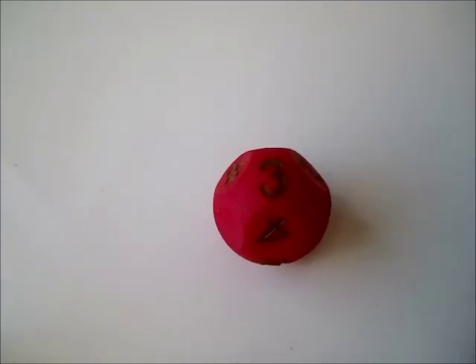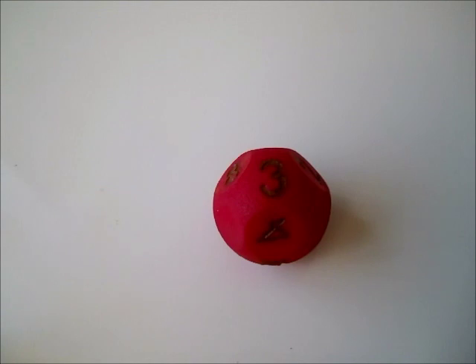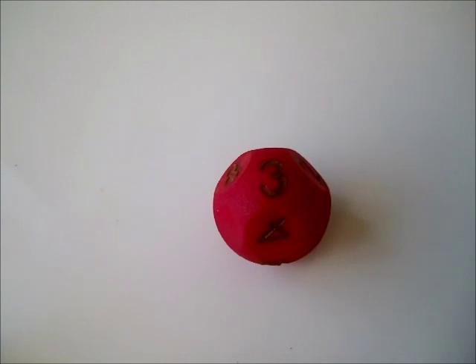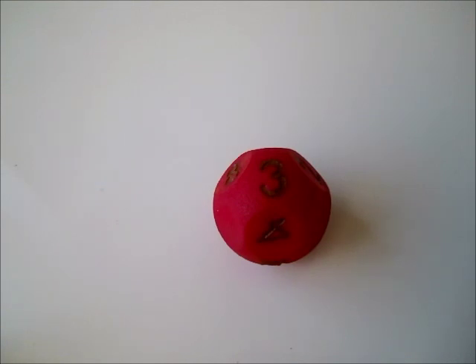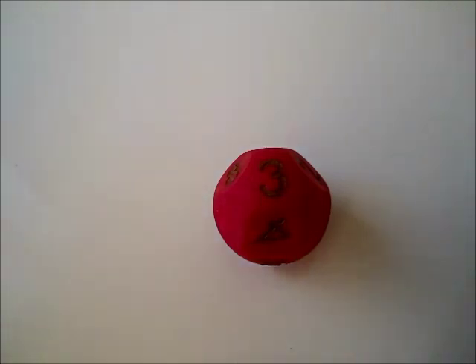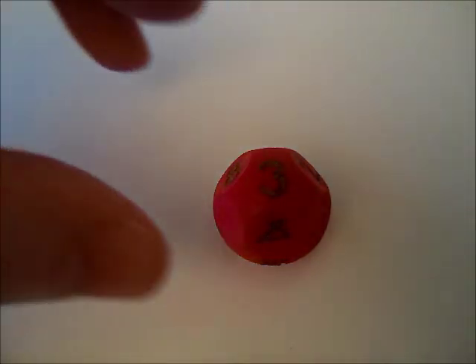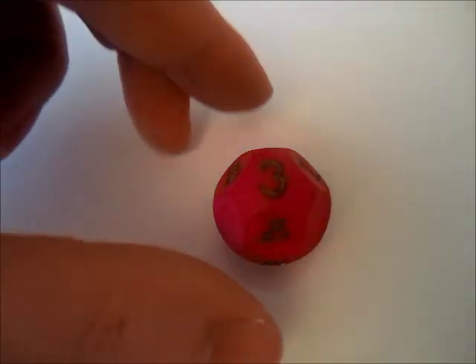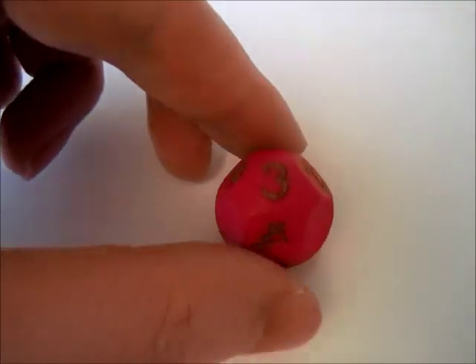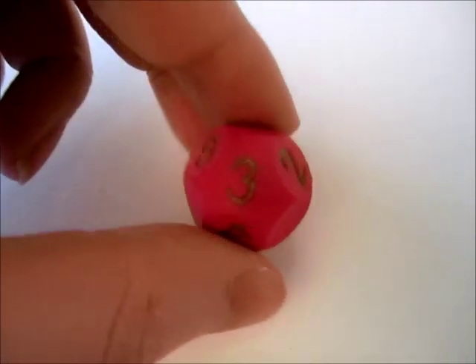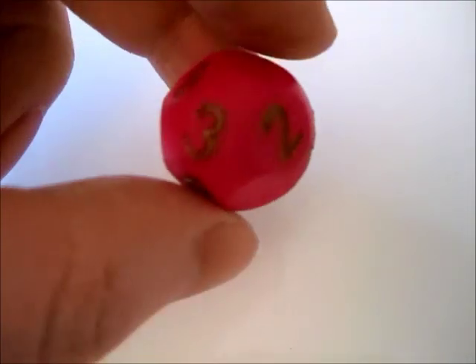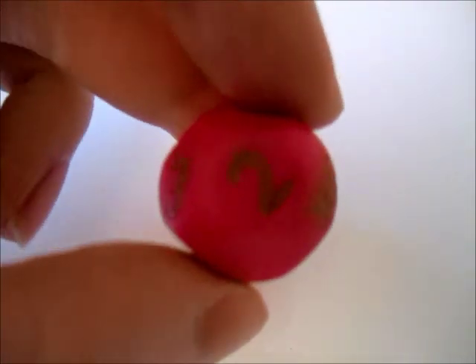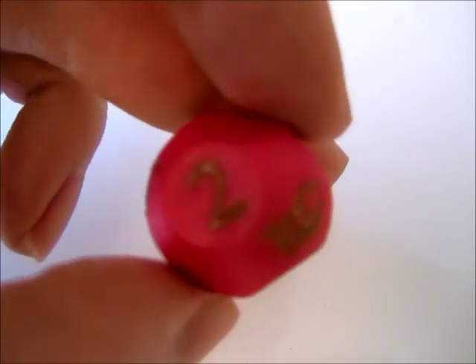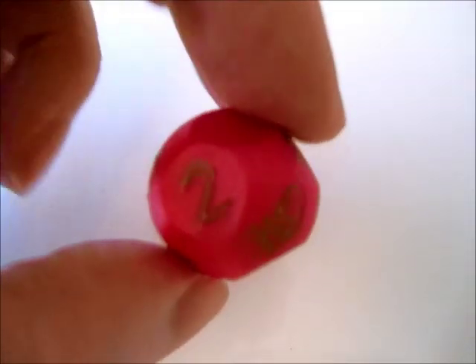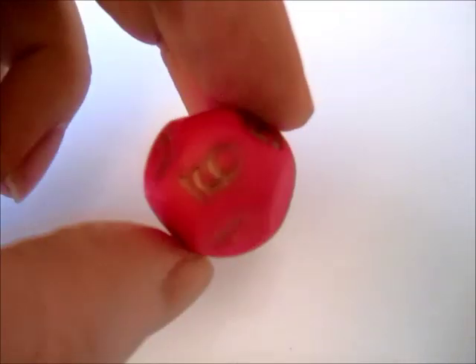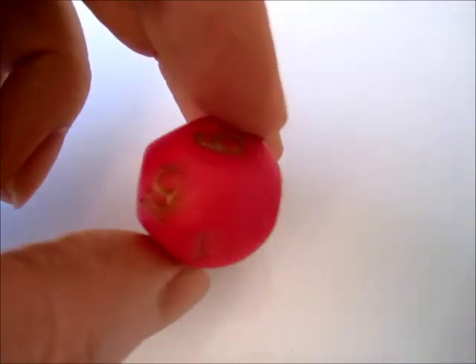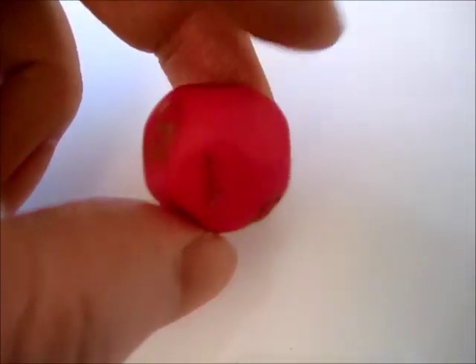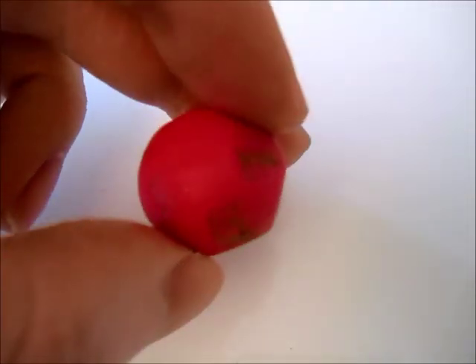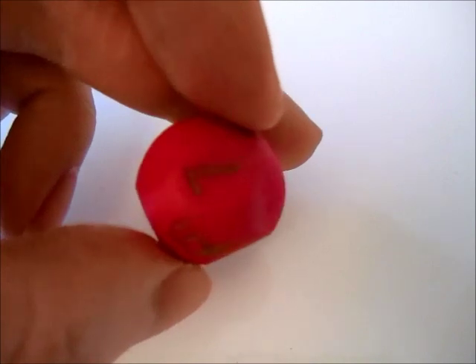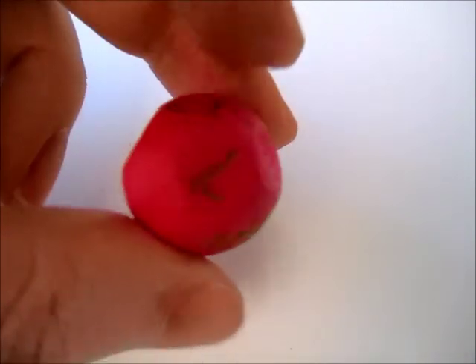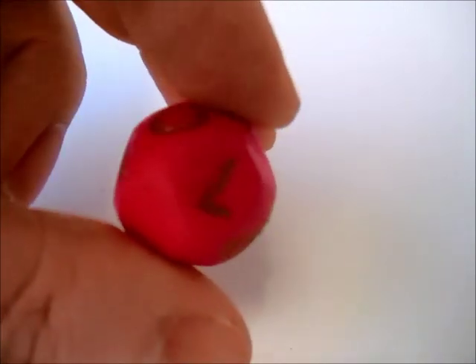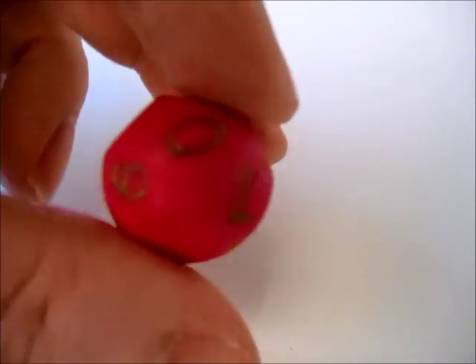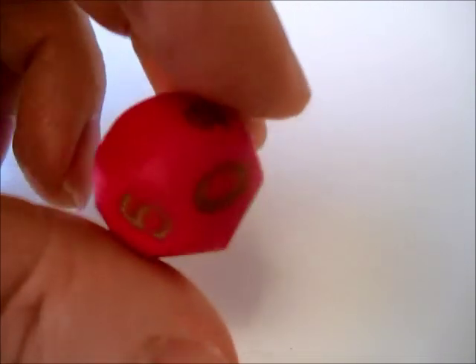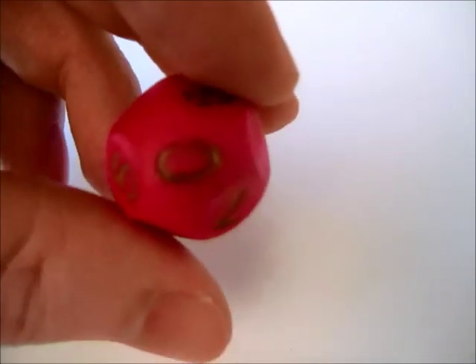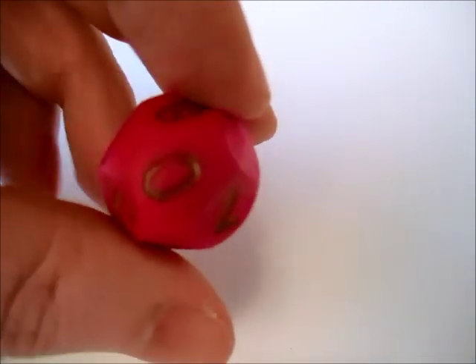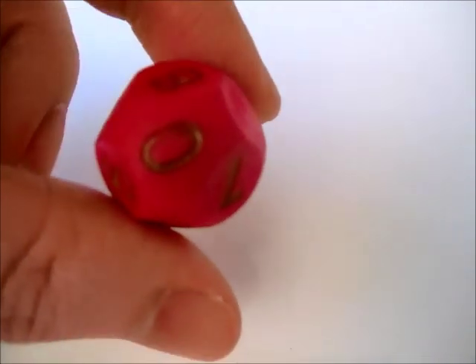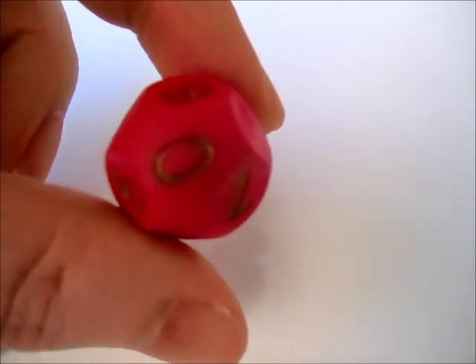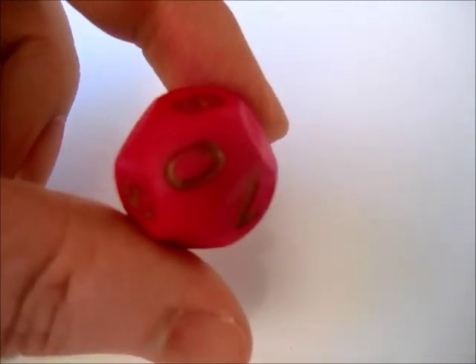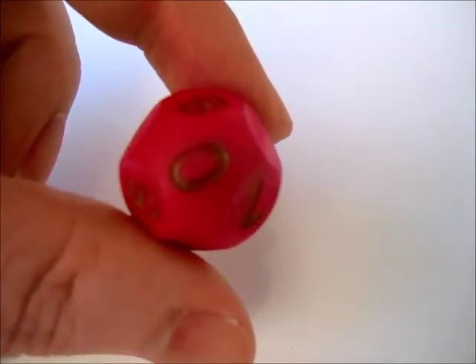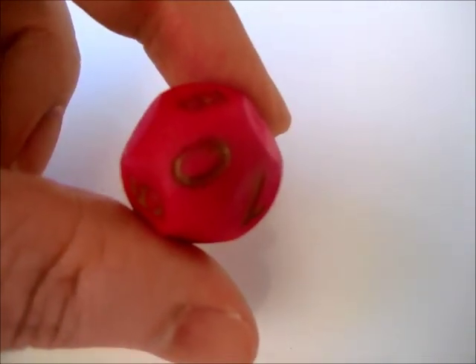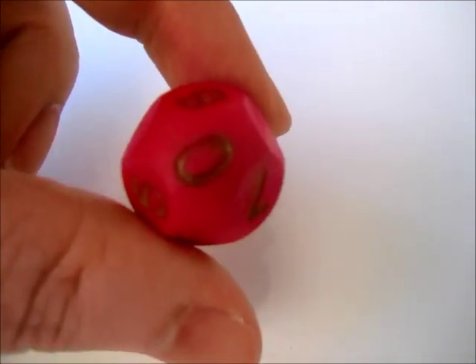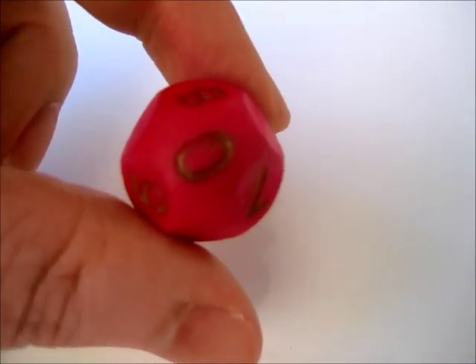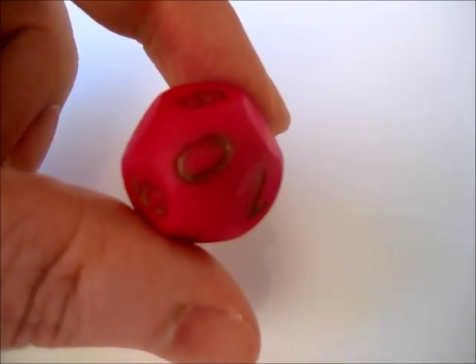This is another D10 based on truncated spheres. This one has a three-fold symmetry.